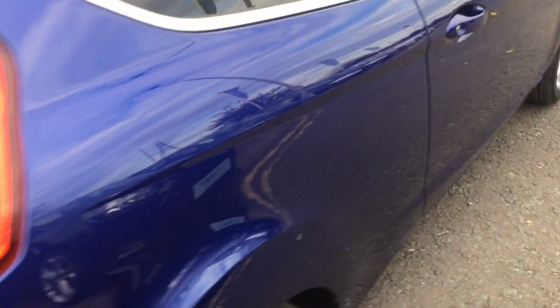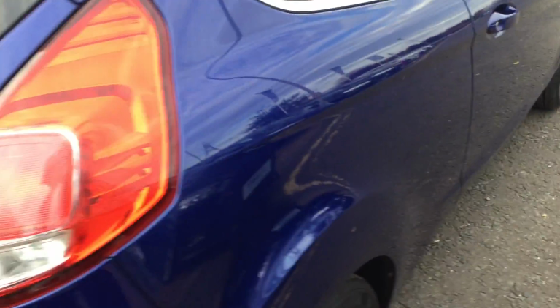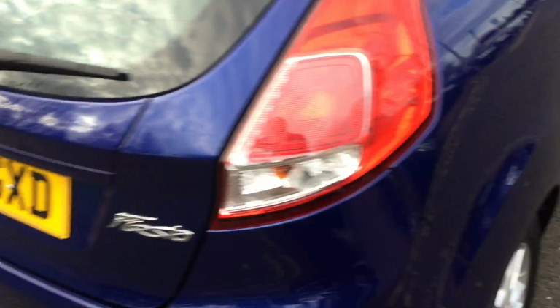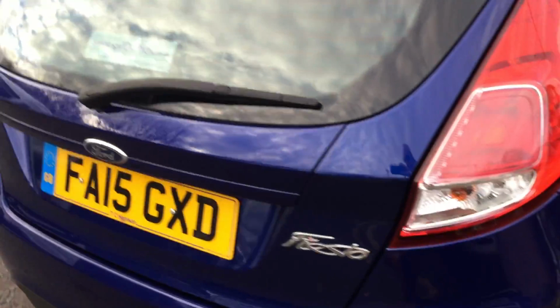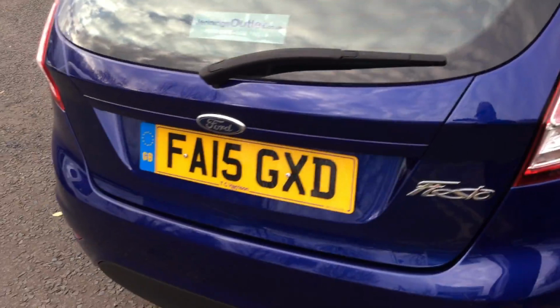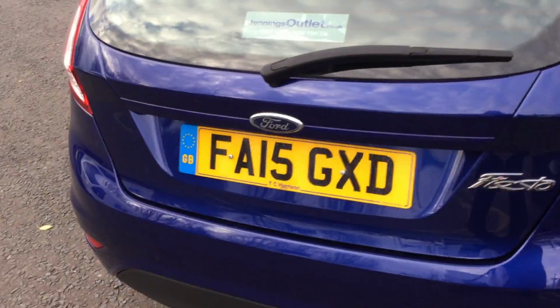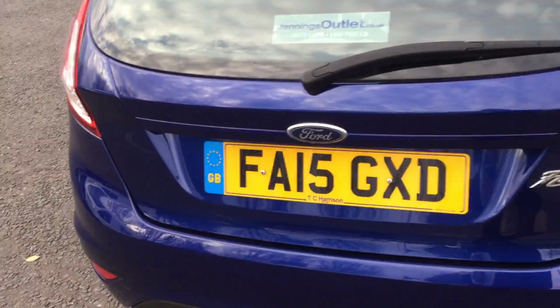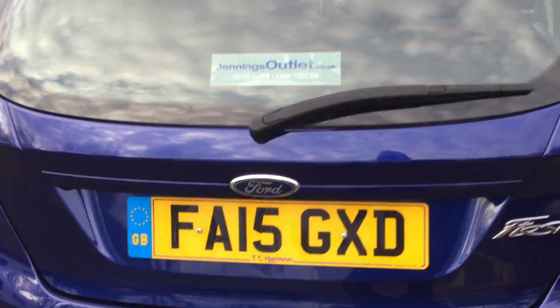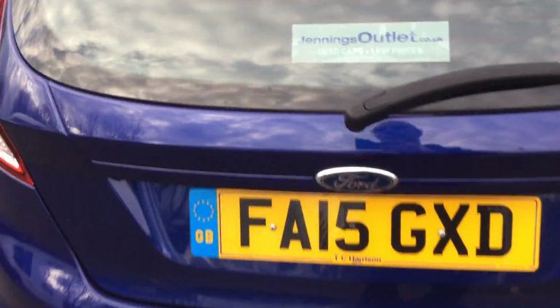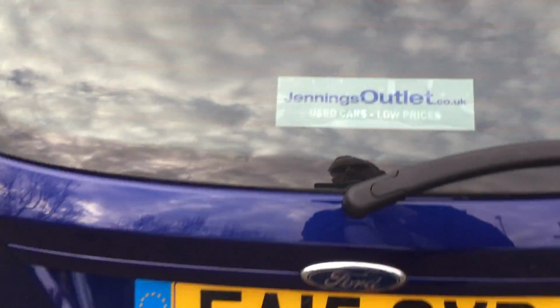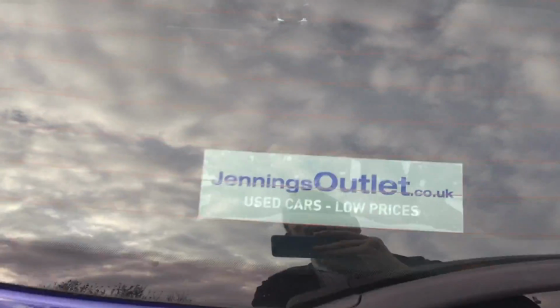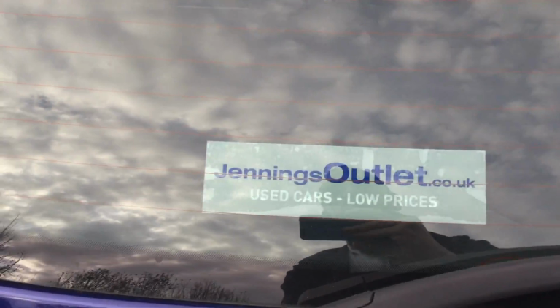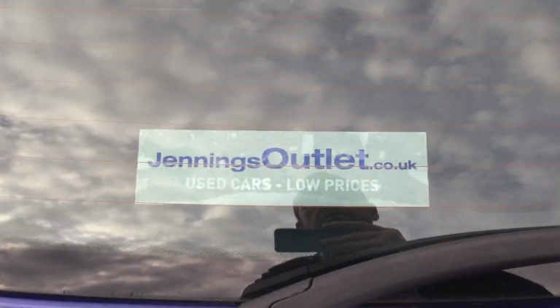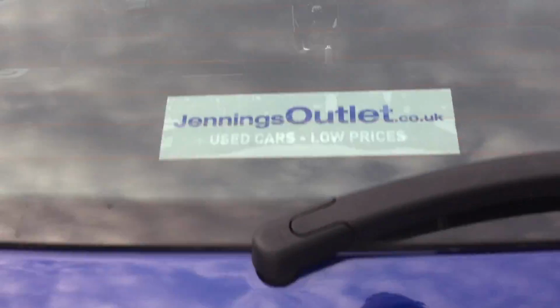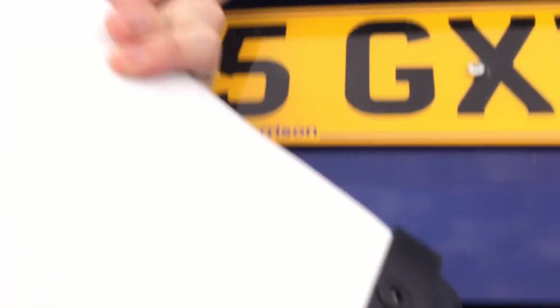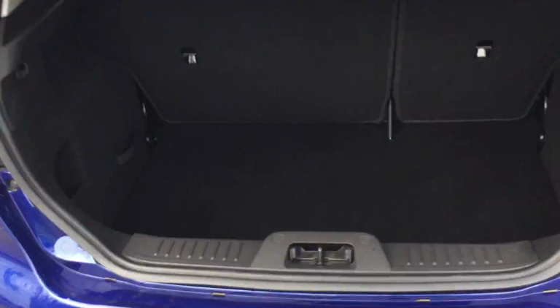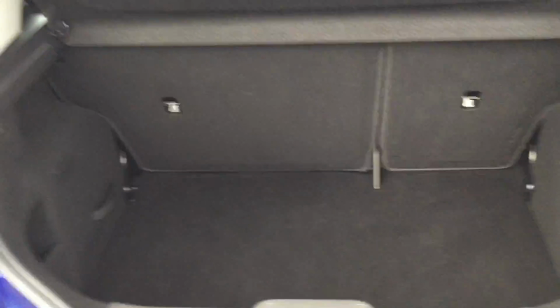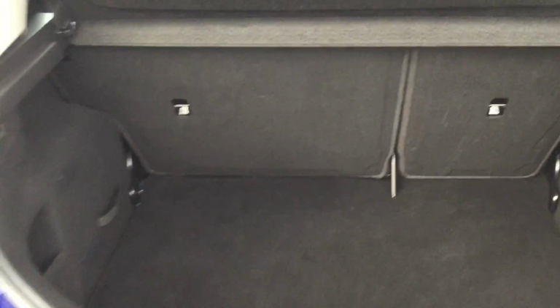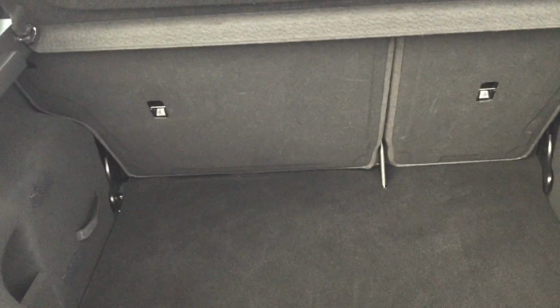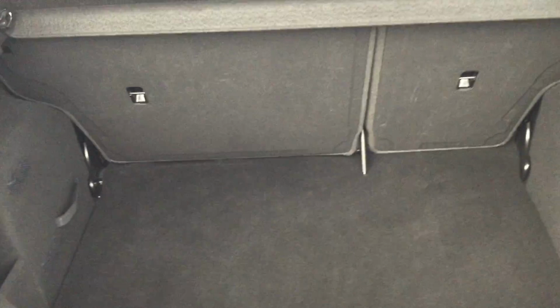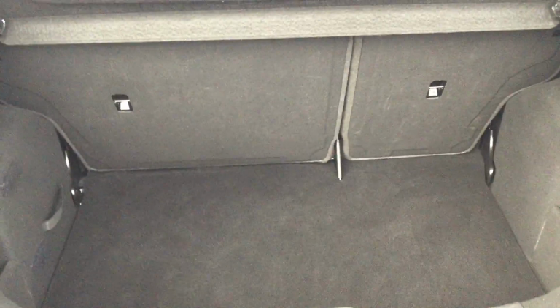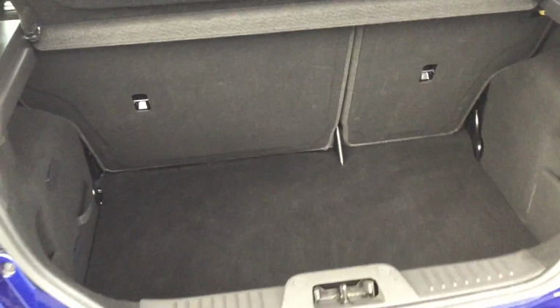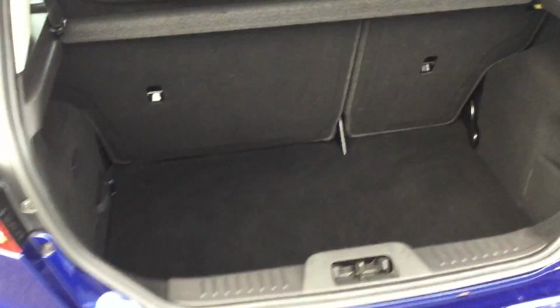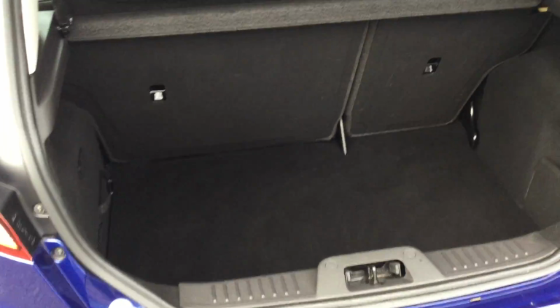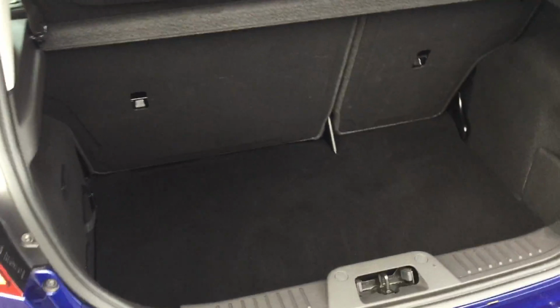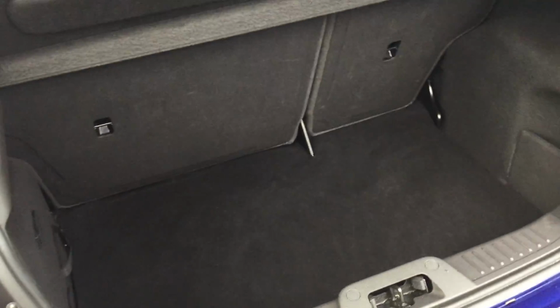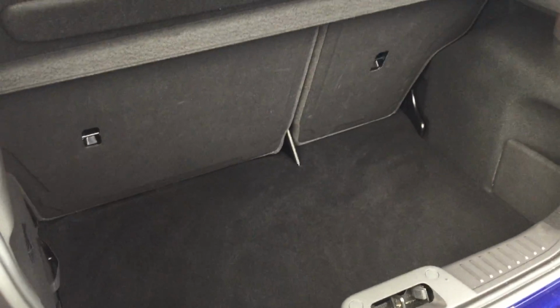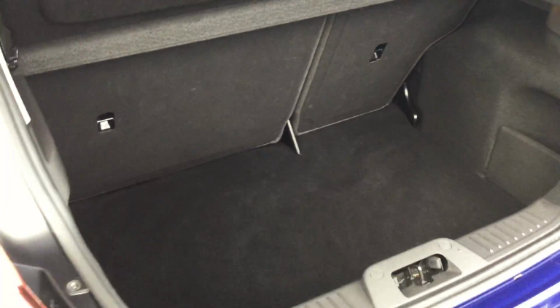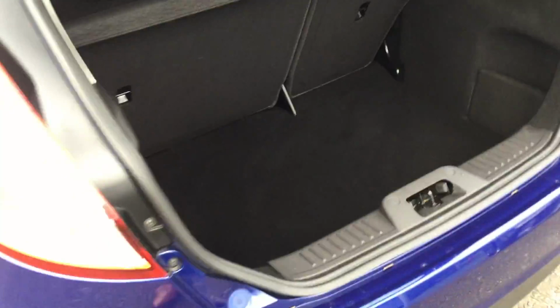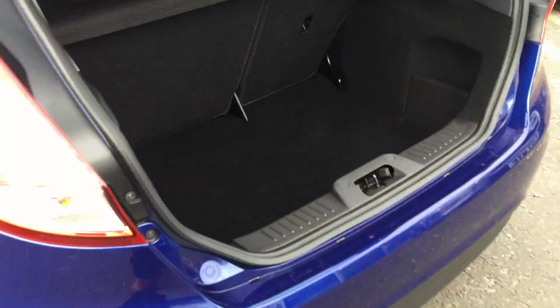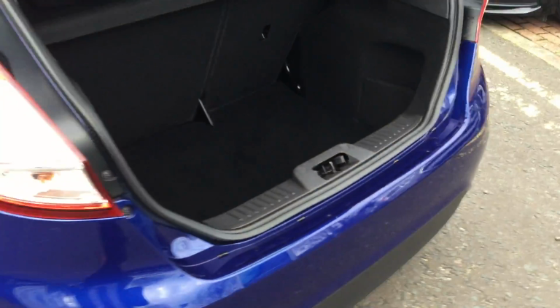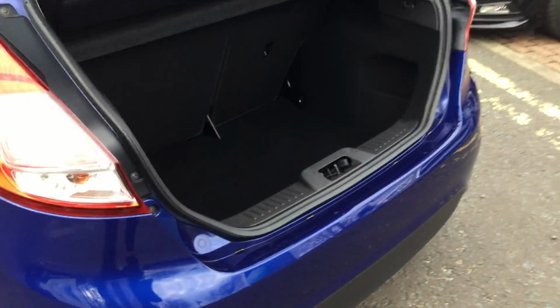As we come around to the back of the vehicle, let's have a quick look in the boot. As you'd expect on a small vehicle, it's got a really good boot space — it's quite deep down, so plenty of room for your shopping.